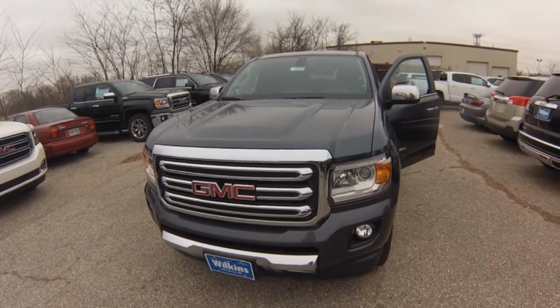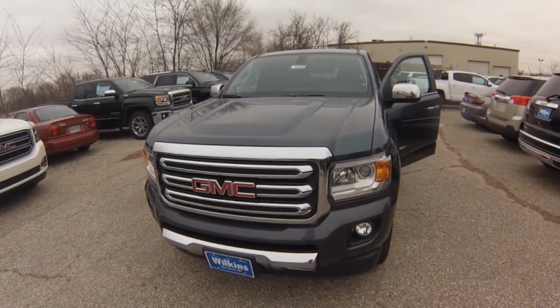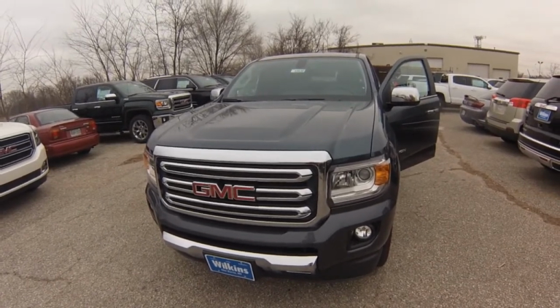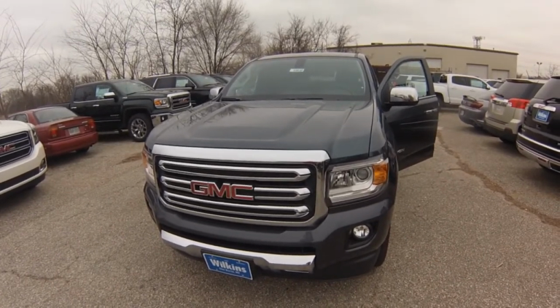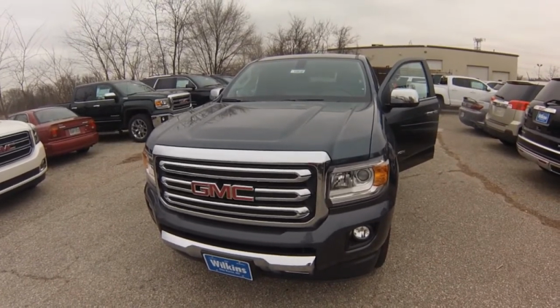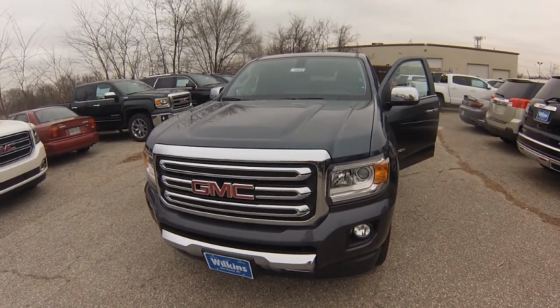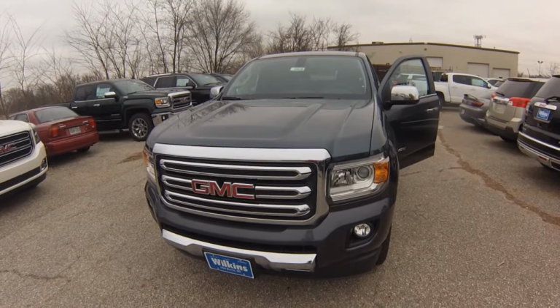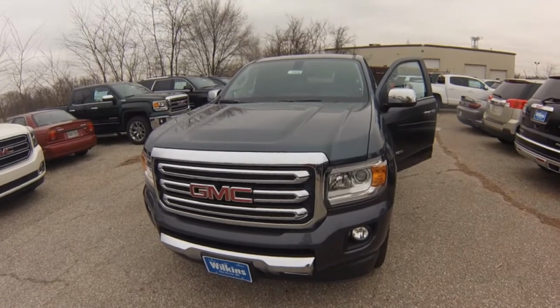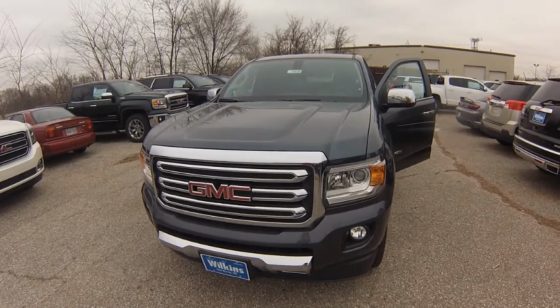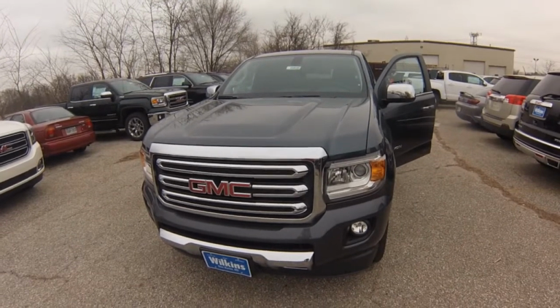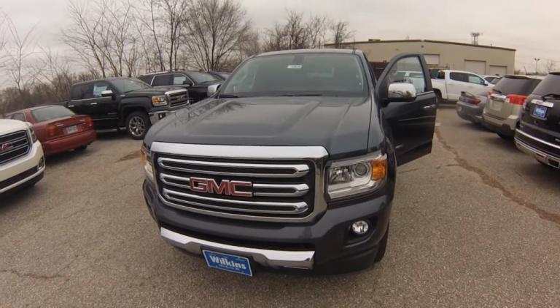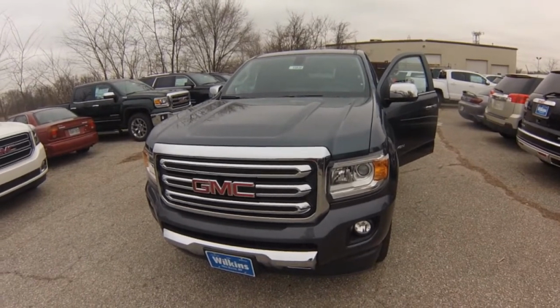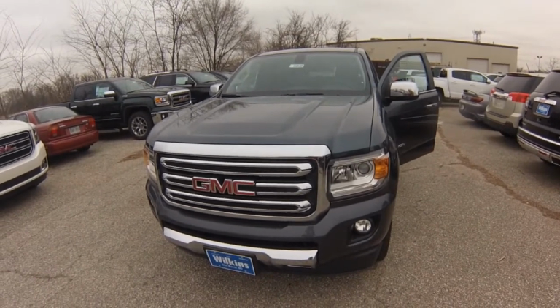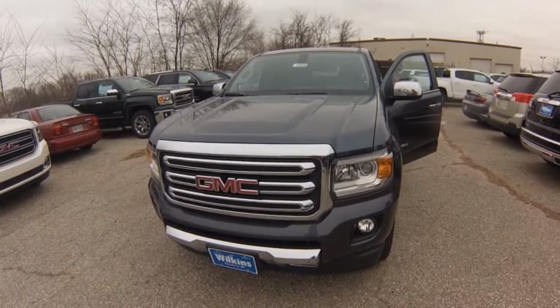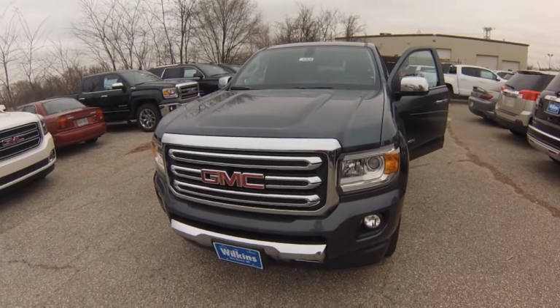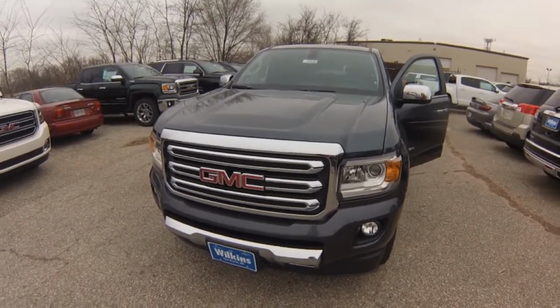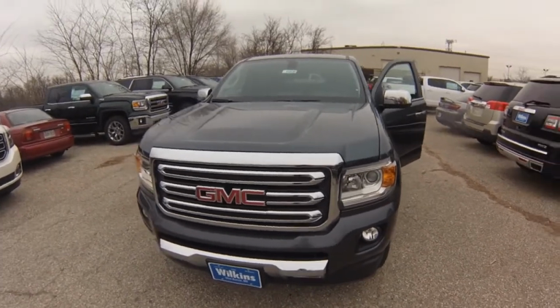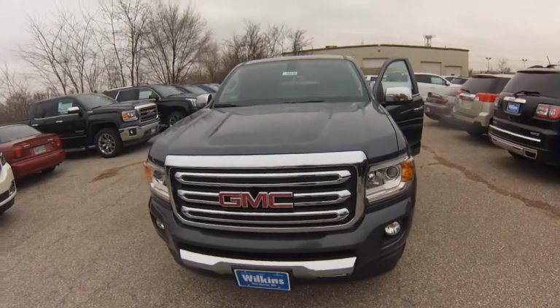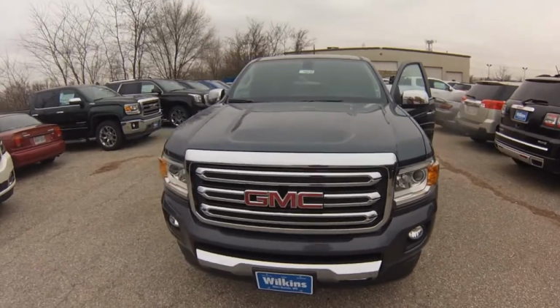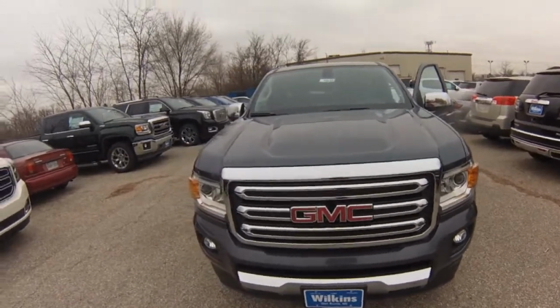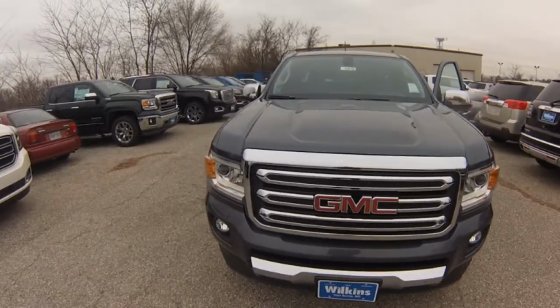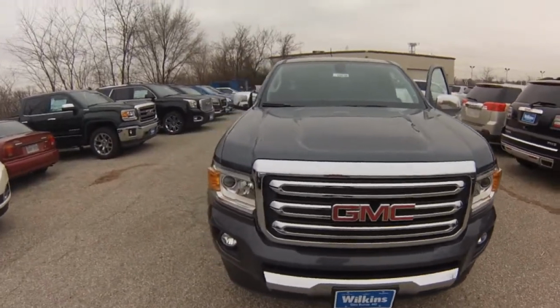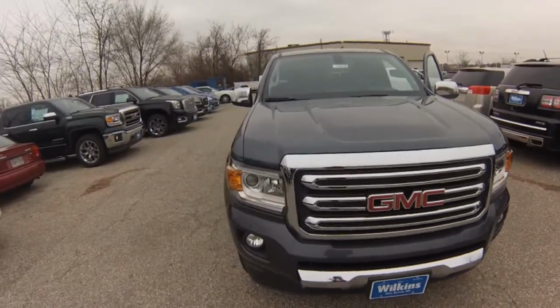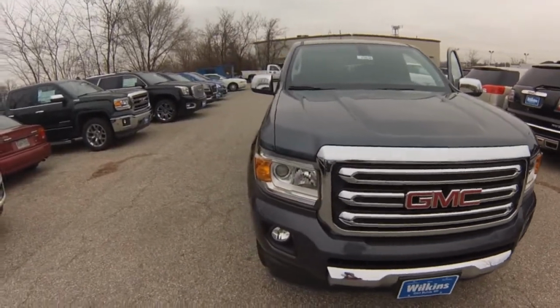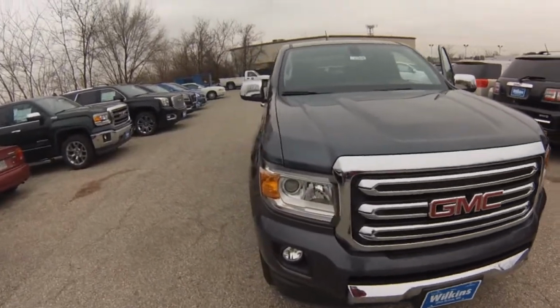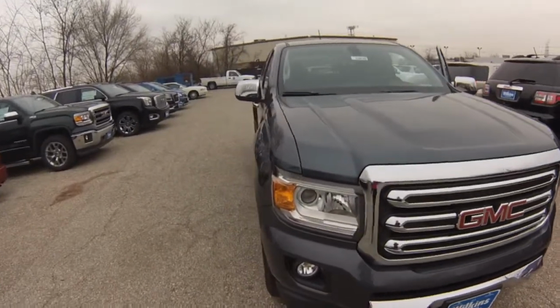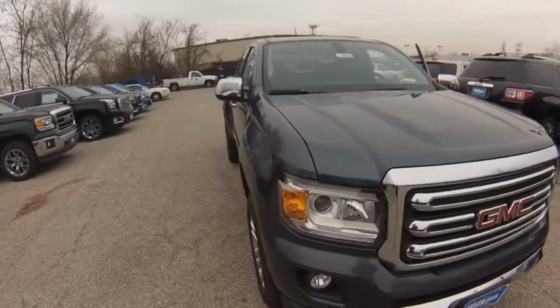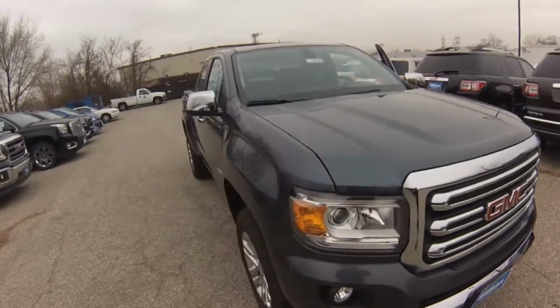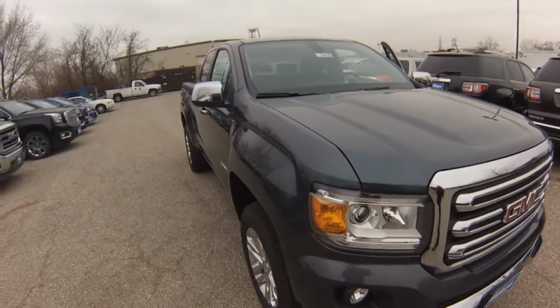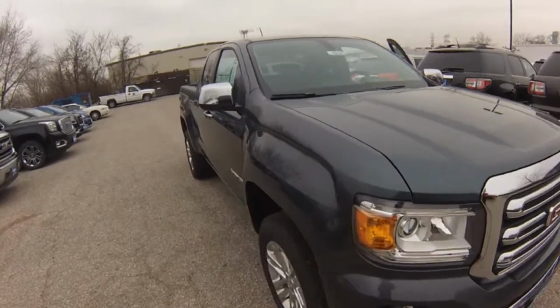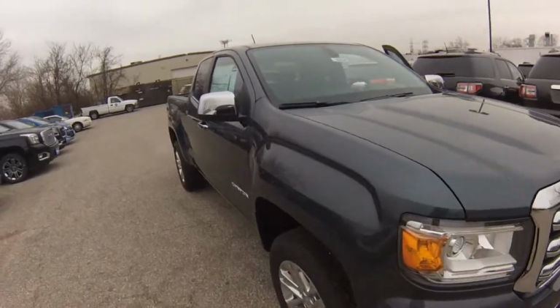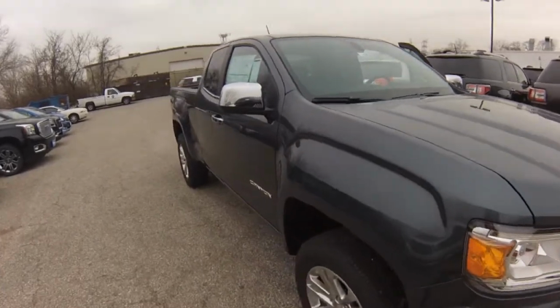This specific model is a 4x4 extended cab with leather seating in the cyber gray metallic color. The Canyon will redefine what a midsize pickup can do for you. It delivers capability and exceptional comfort with segment-leading features.